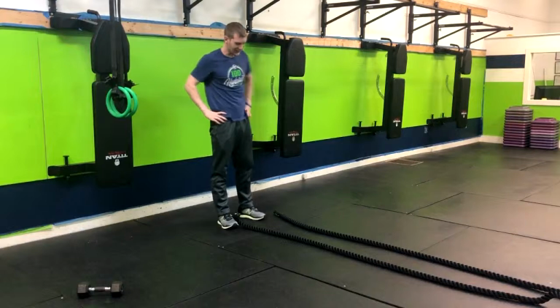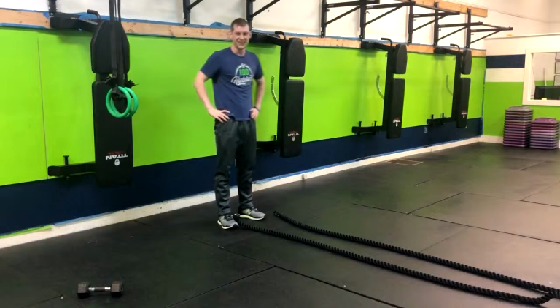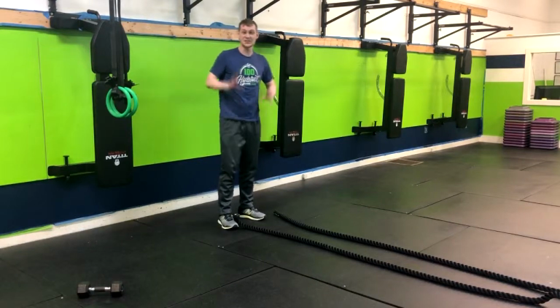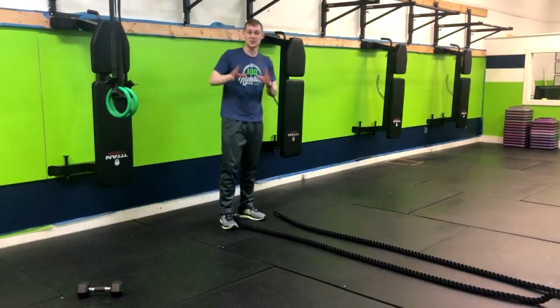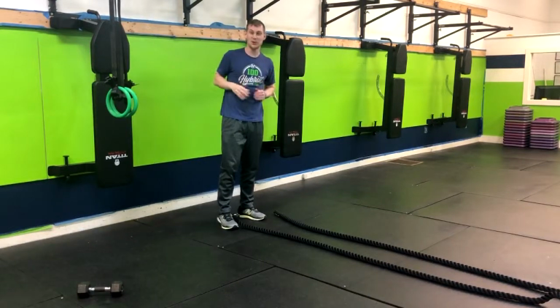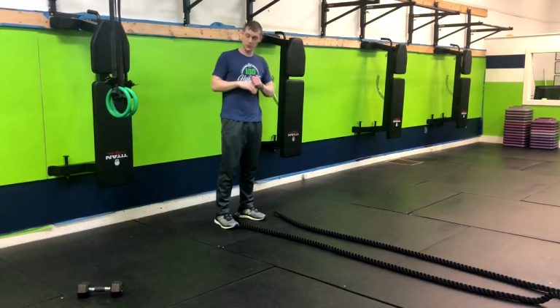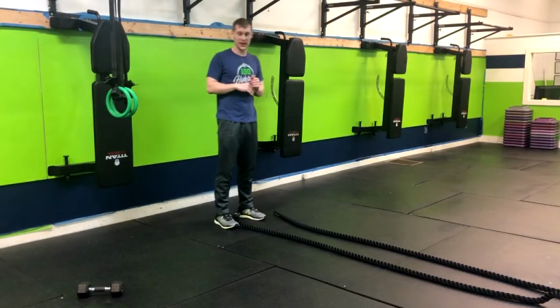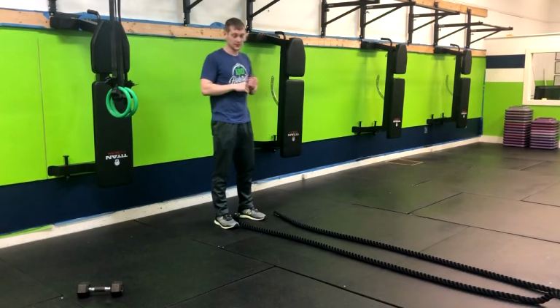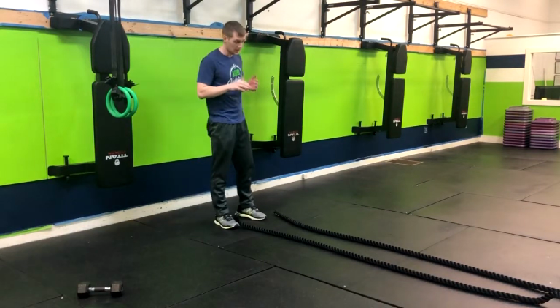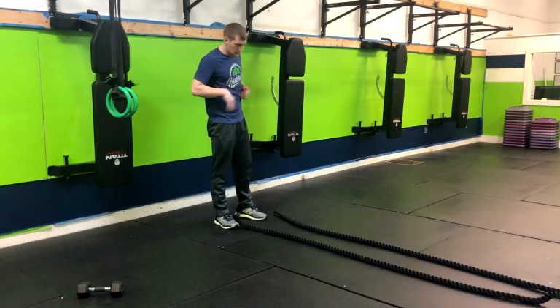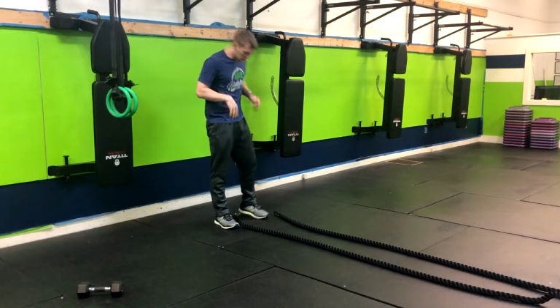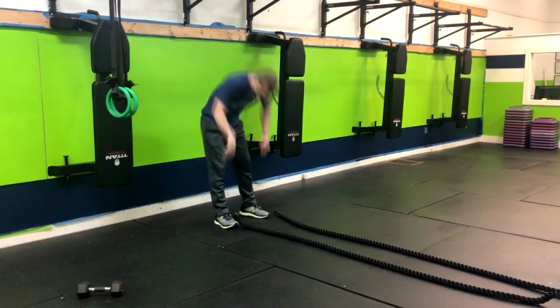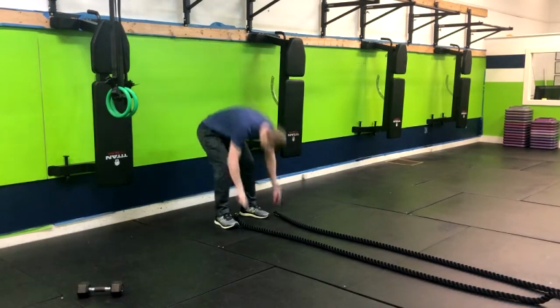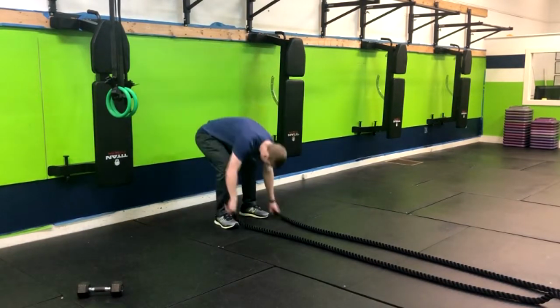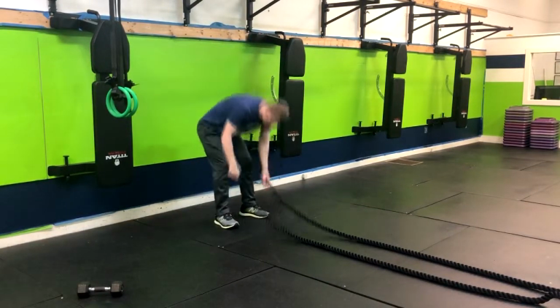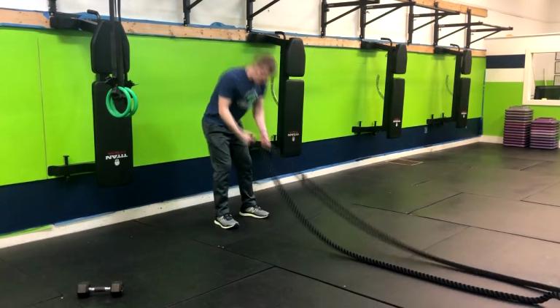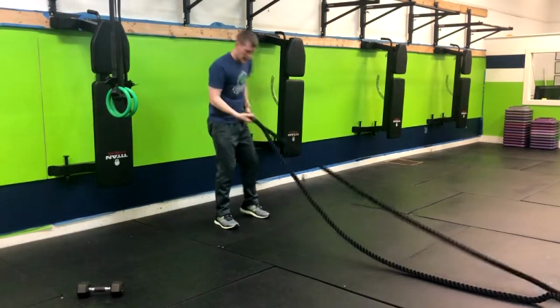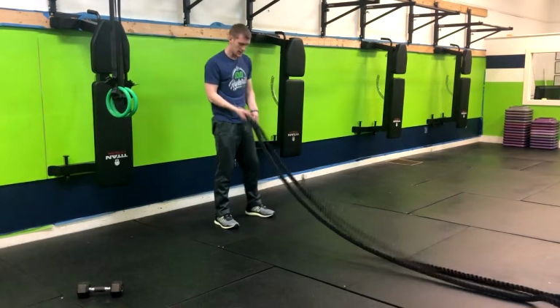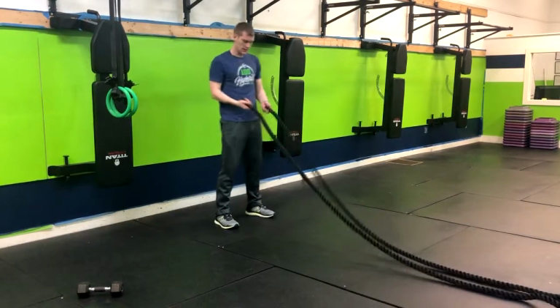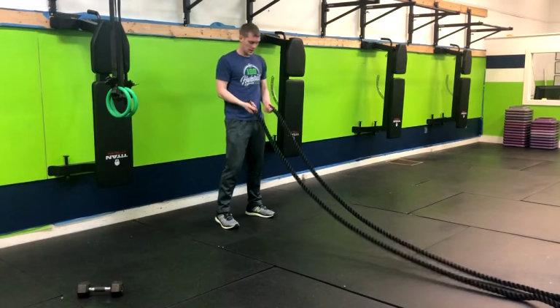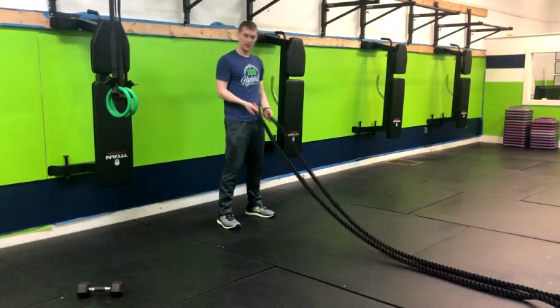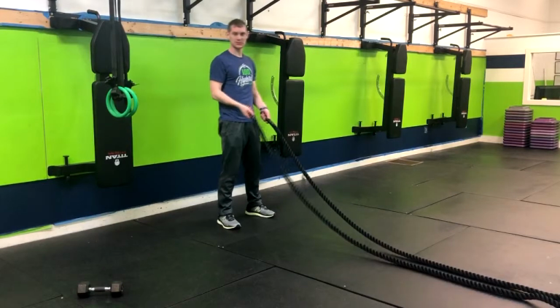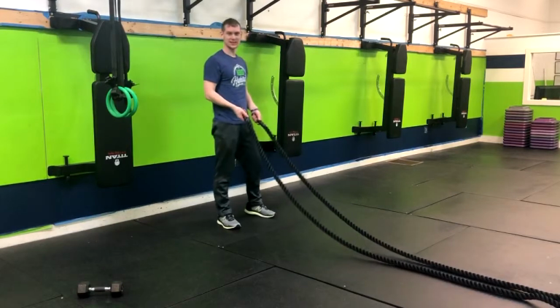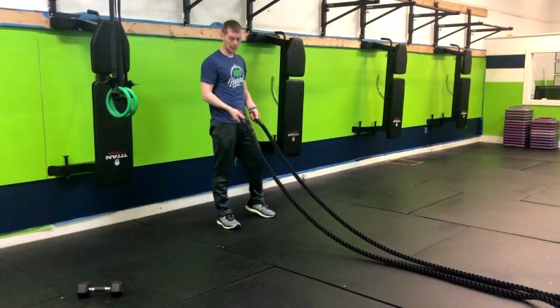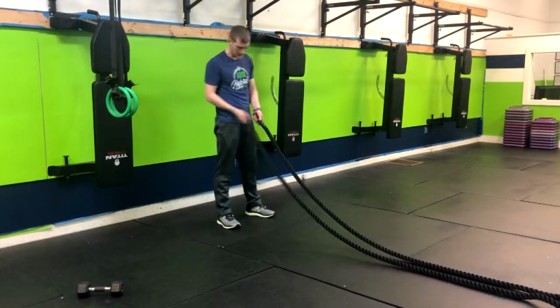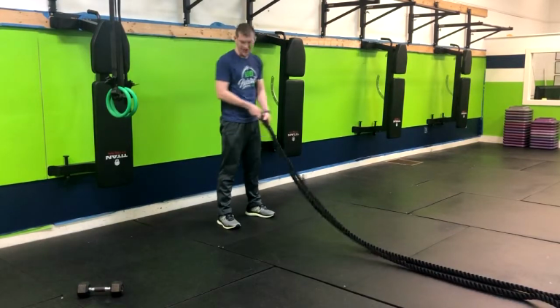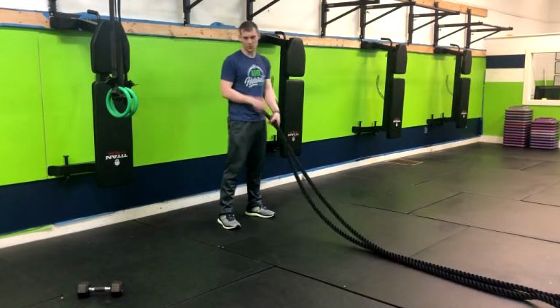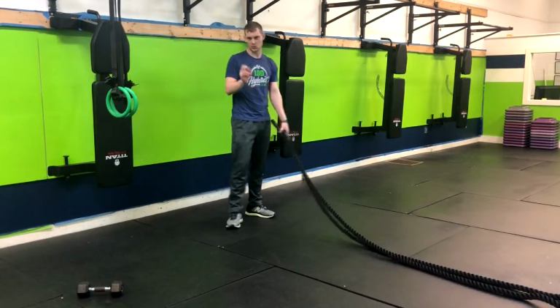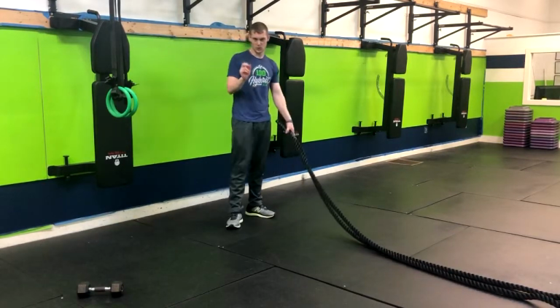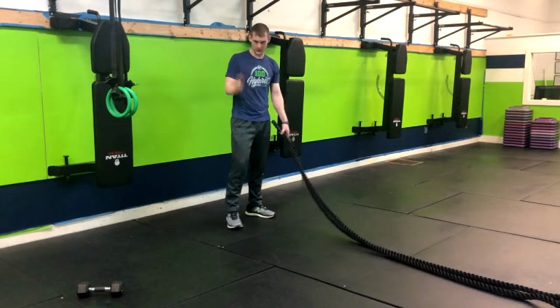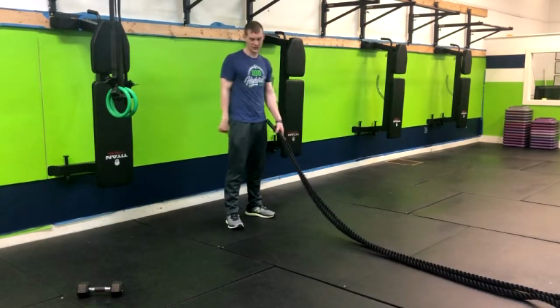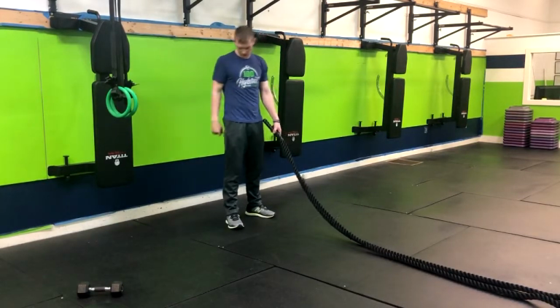Alright, so we've got rope slams. With the rope slams, you're going to grab your rope, have the palms facing up, and we're going for triple extension here.